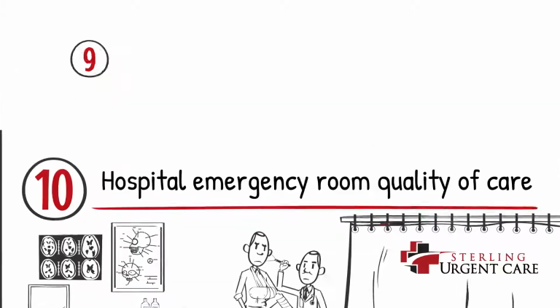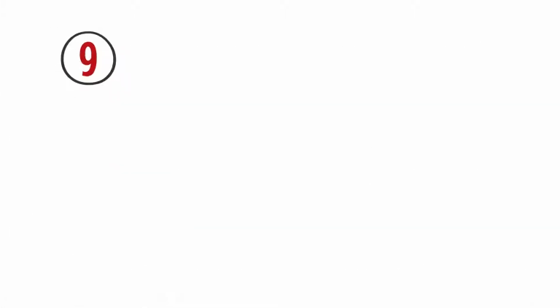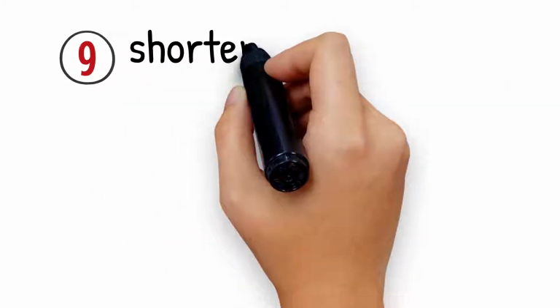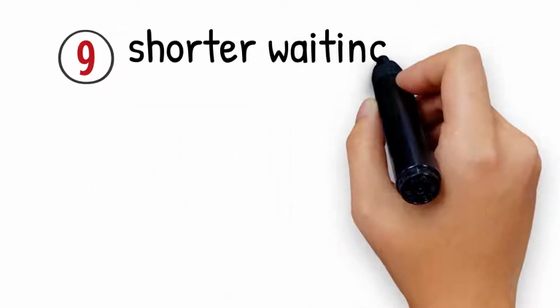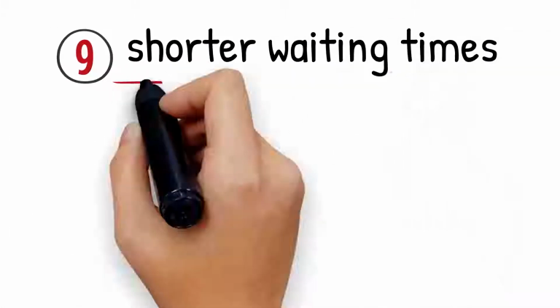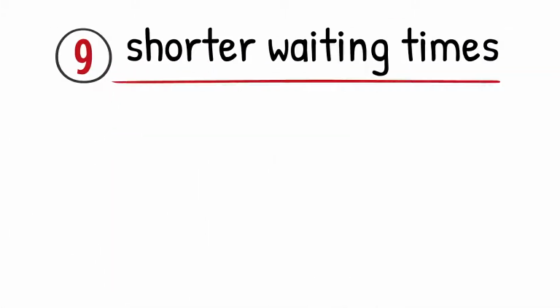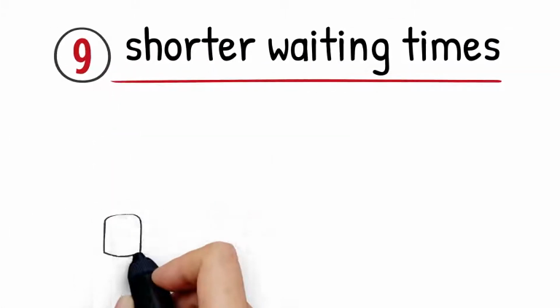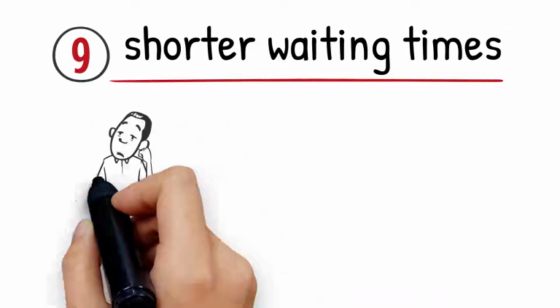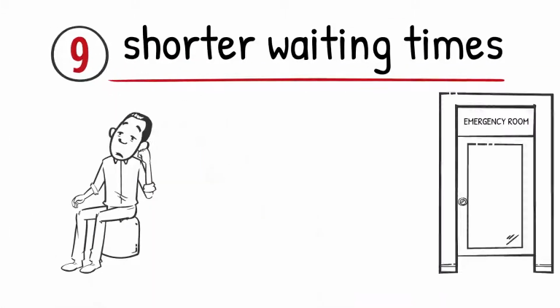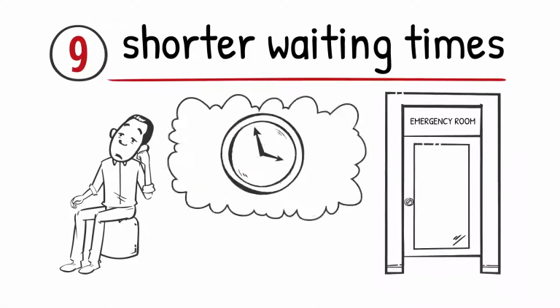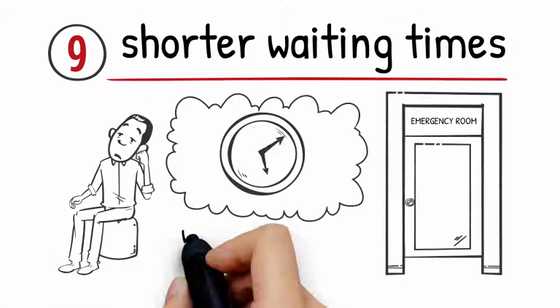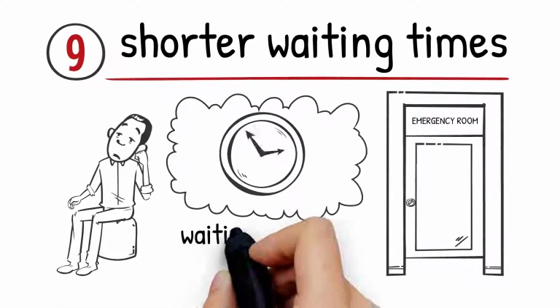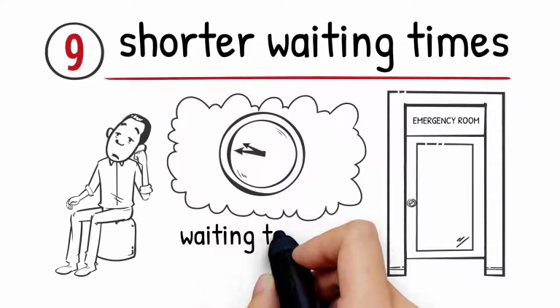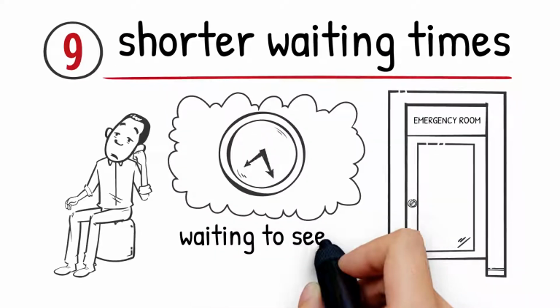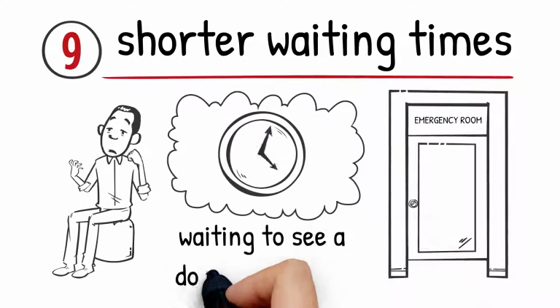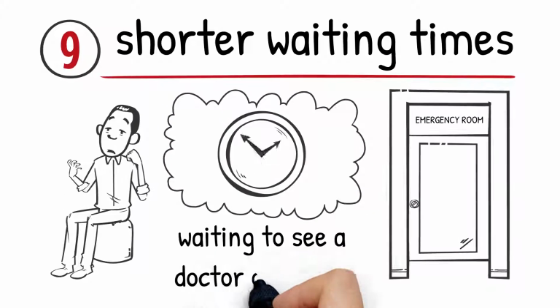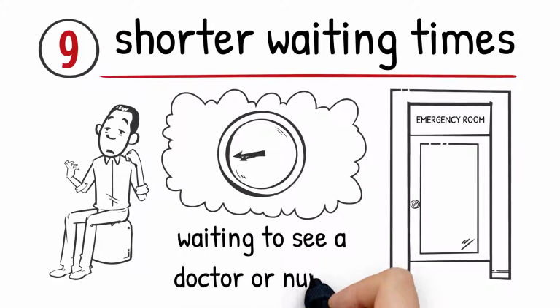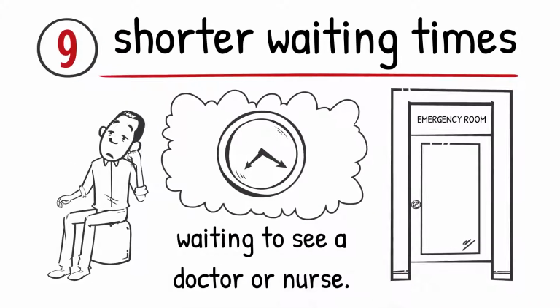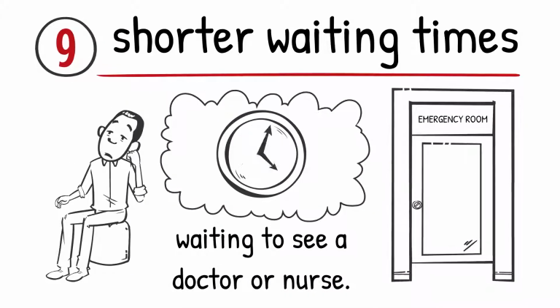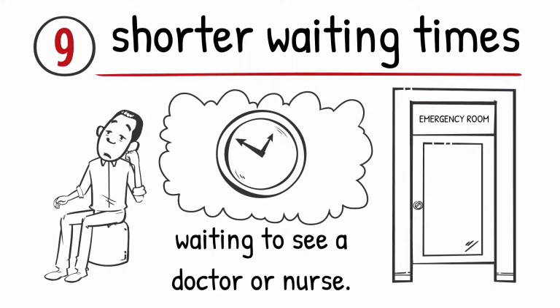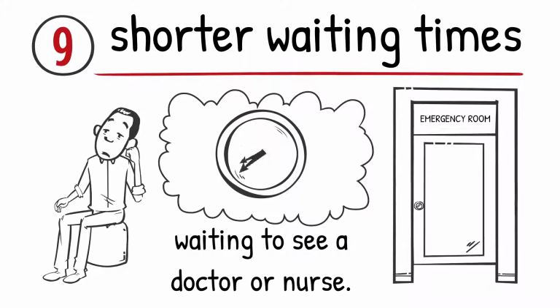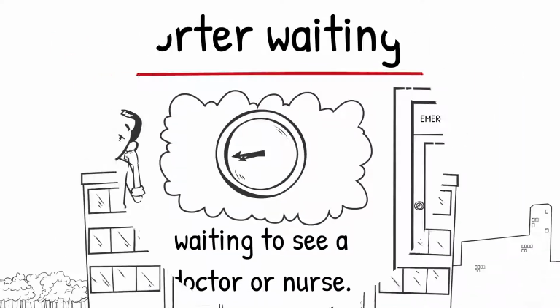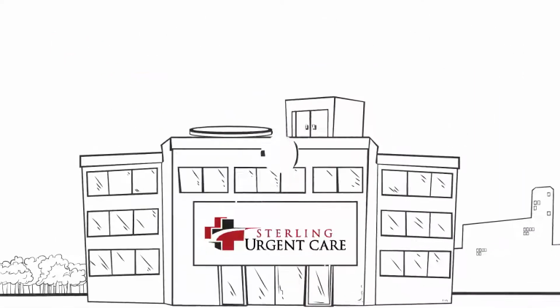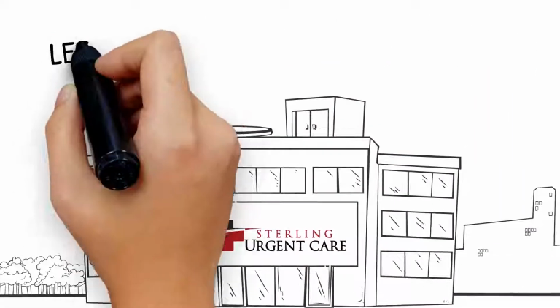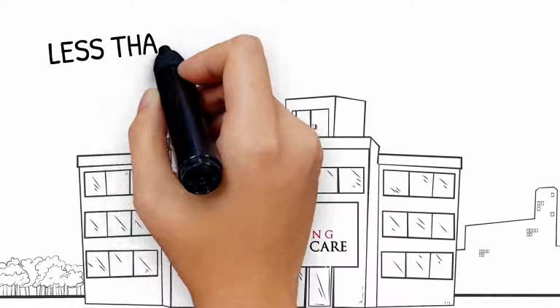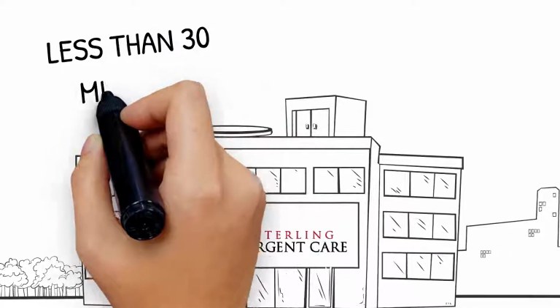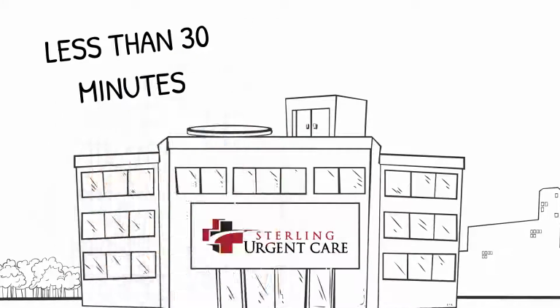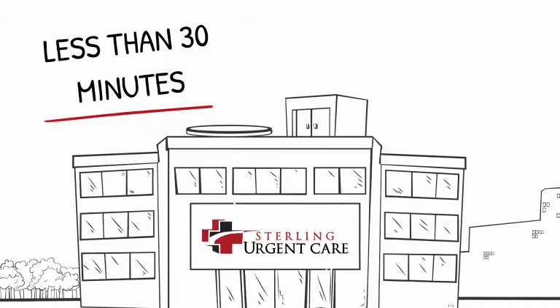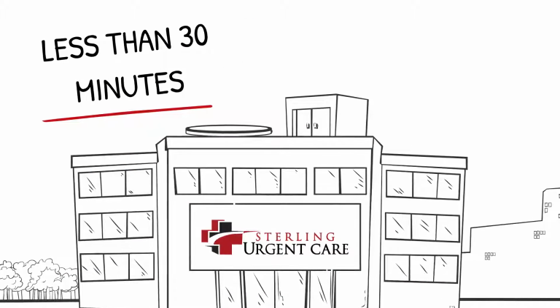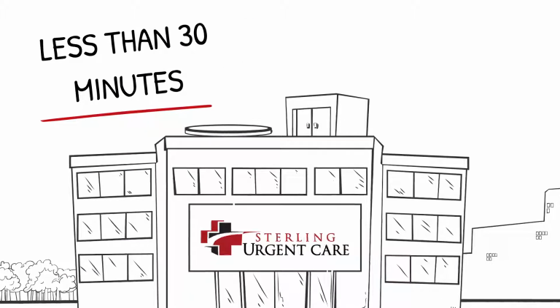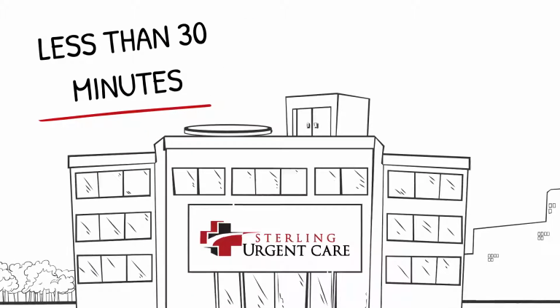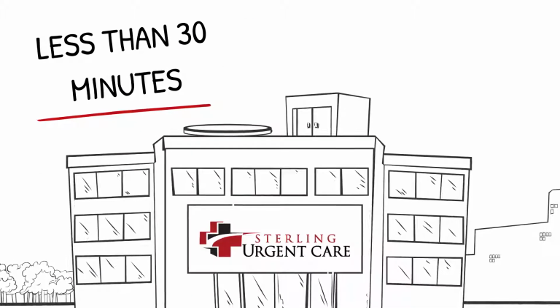Number 9: Shorter Waiting Lines. Patients who visit an emergency room often end up spending hours waiting to see a doctor or a nurse. At Sterling Urgent Care, the majority of patients start receiving treatment in less than 30 minutes.